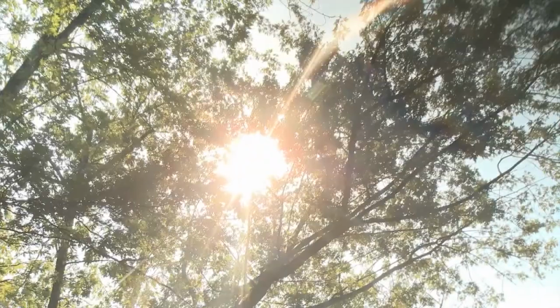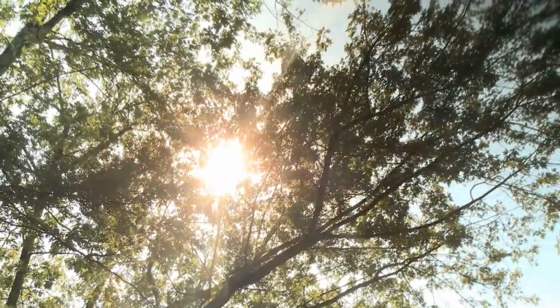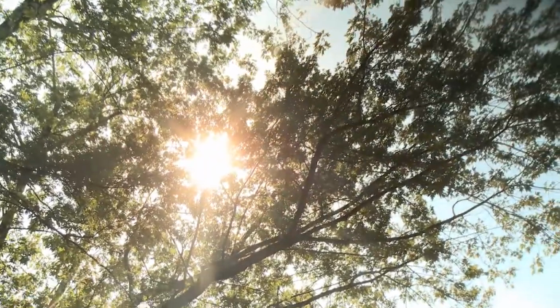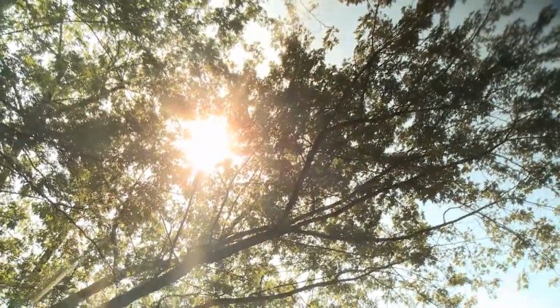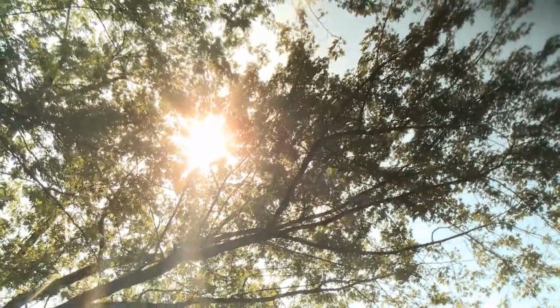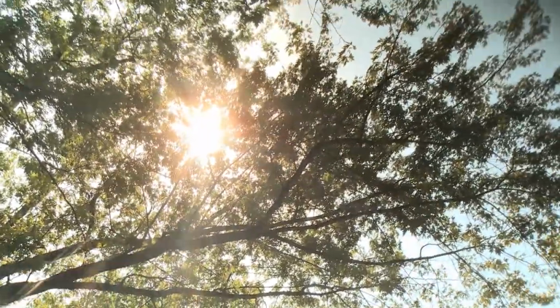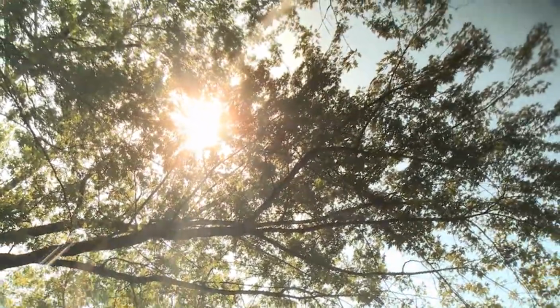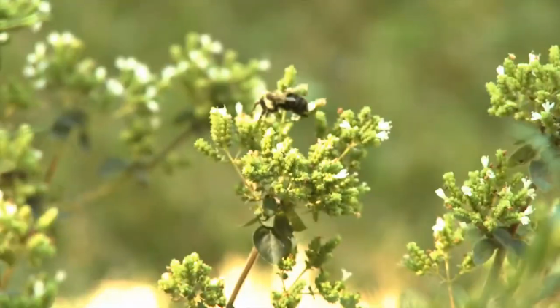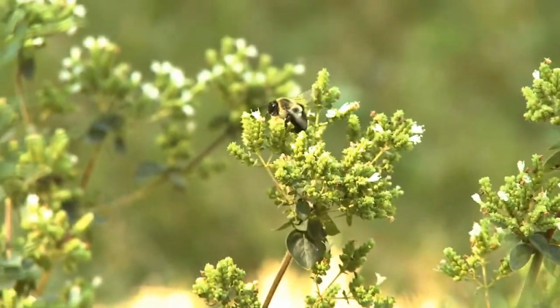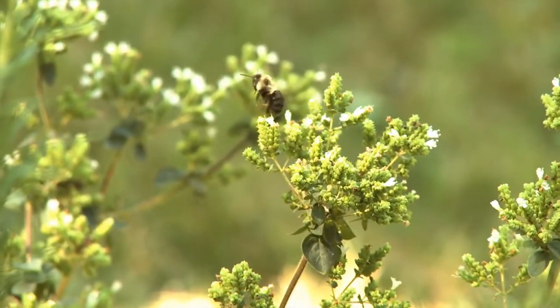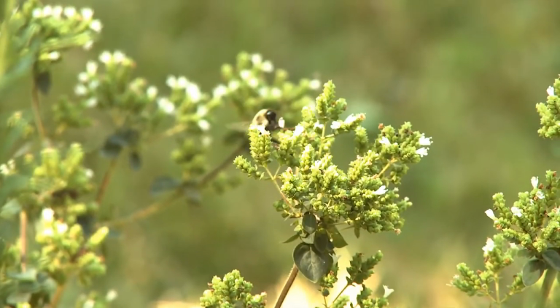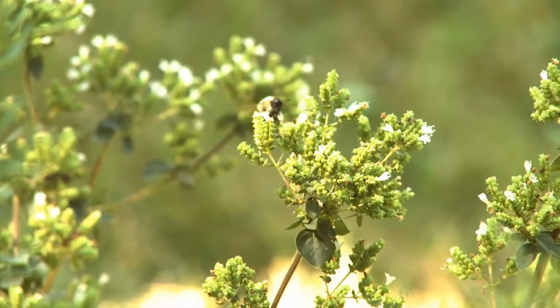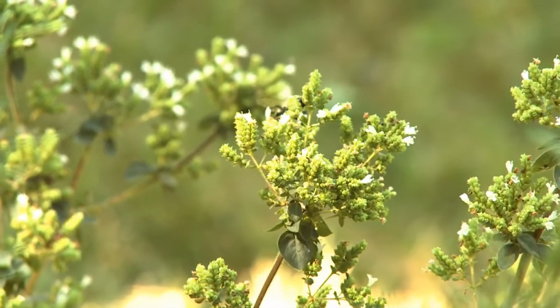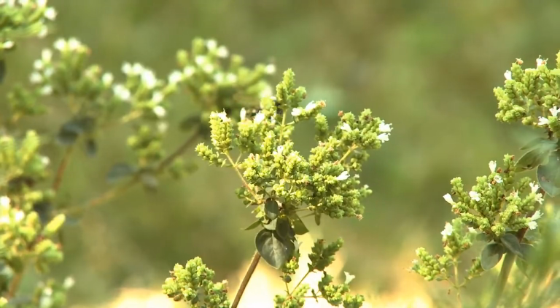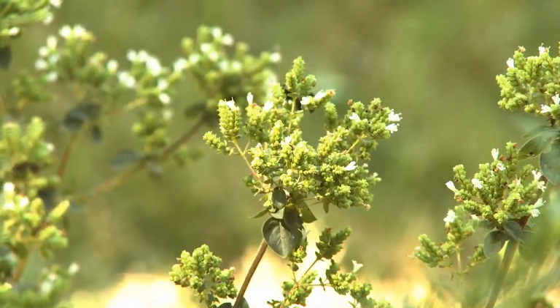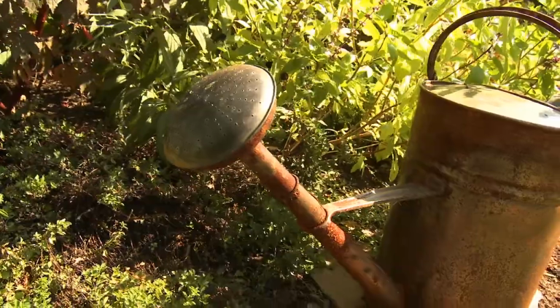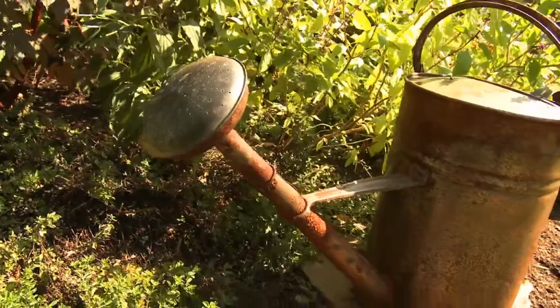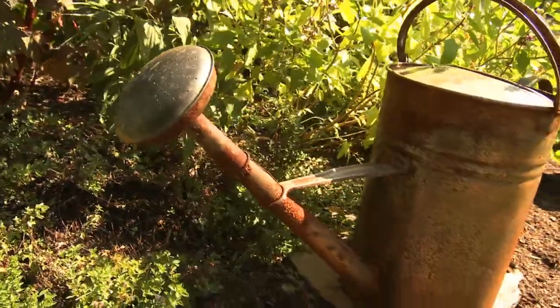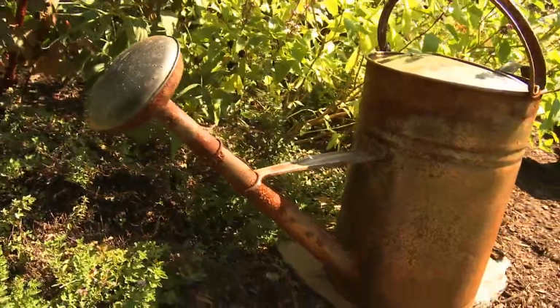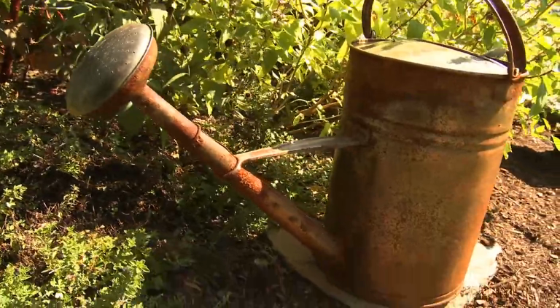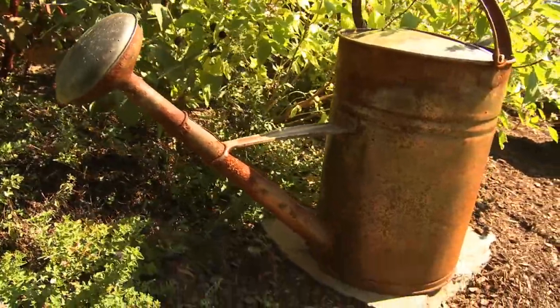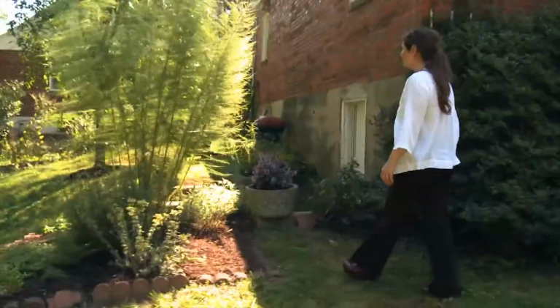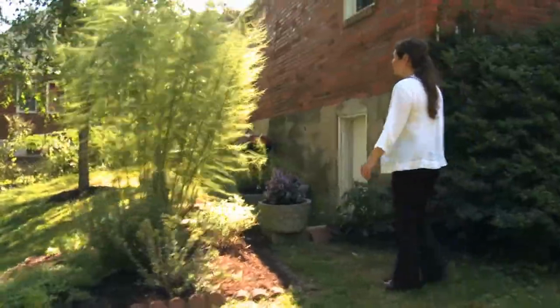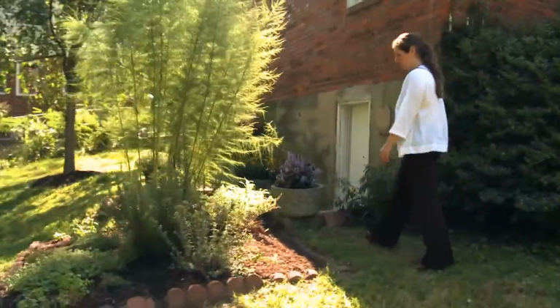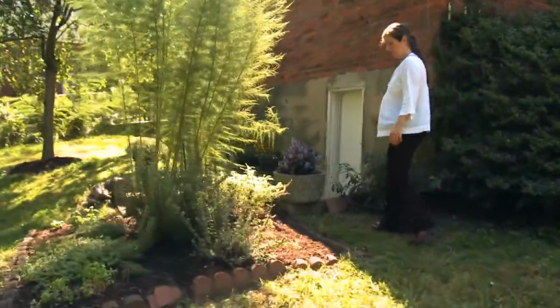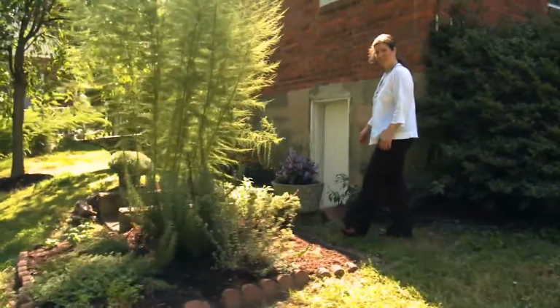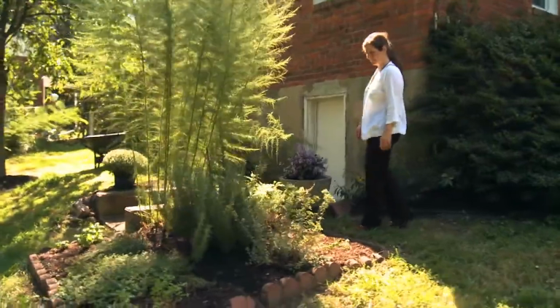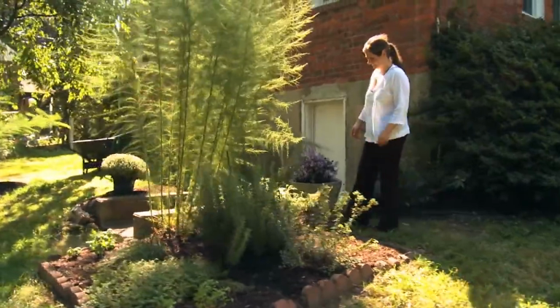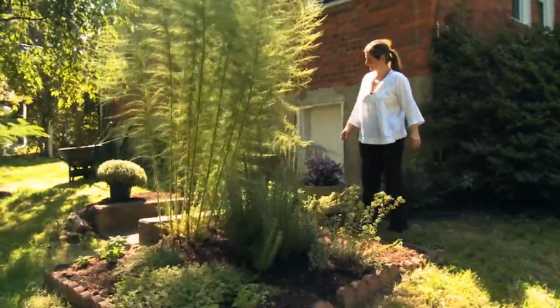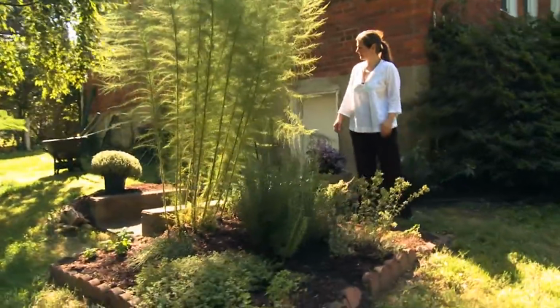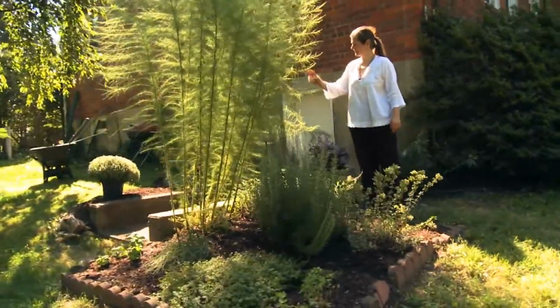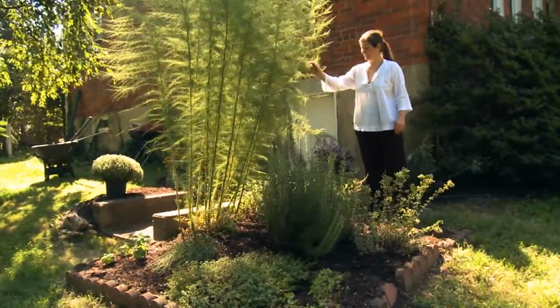Today we're going to go to my garden at home and we are going to look at some of the various herbs that we have and discuss a little bit what you can do at home. This particular herb garden over here I've had for about 10 years.